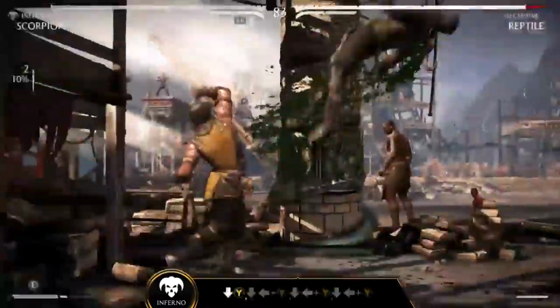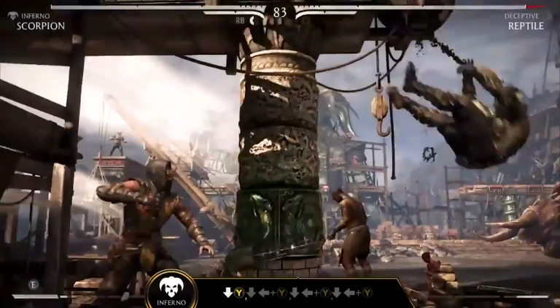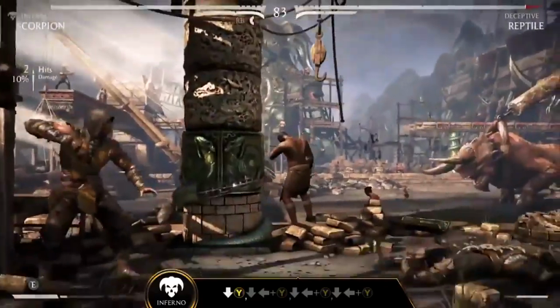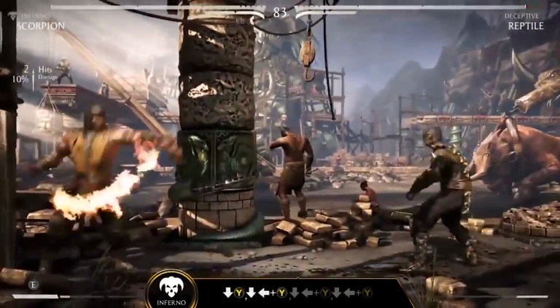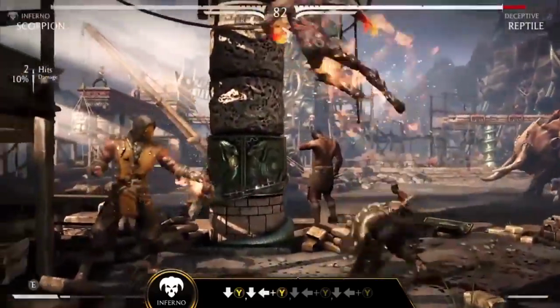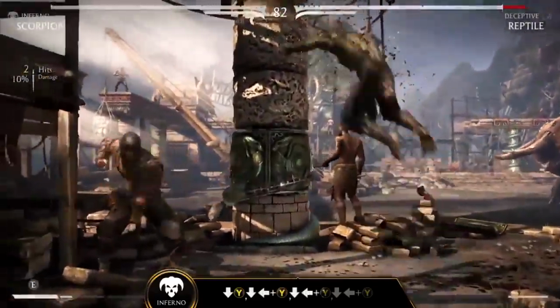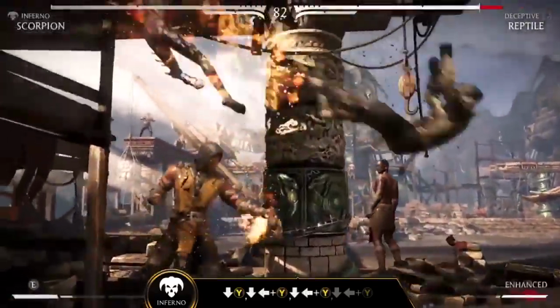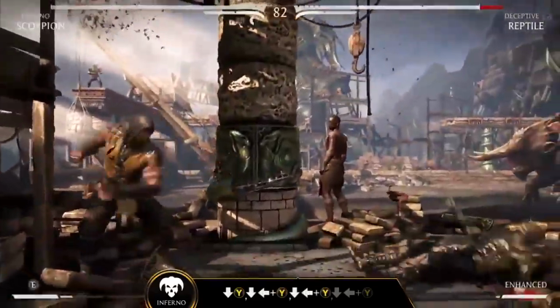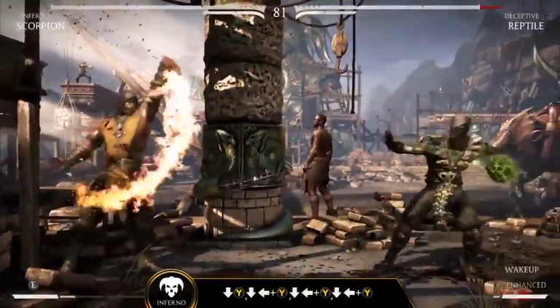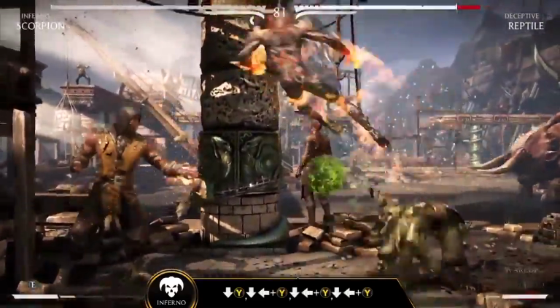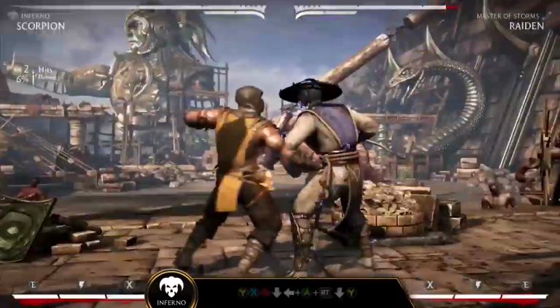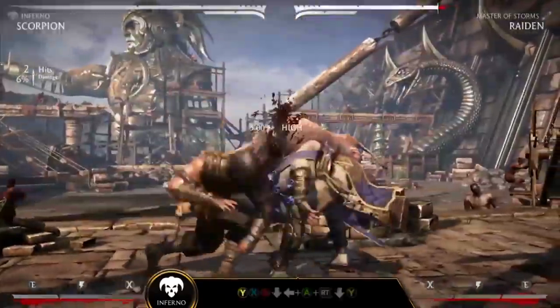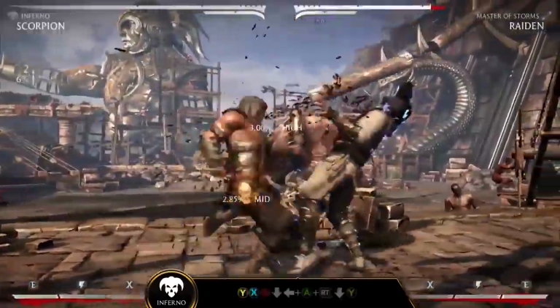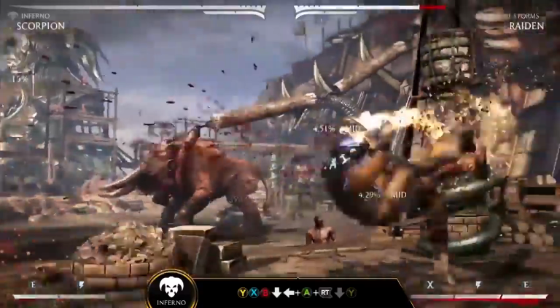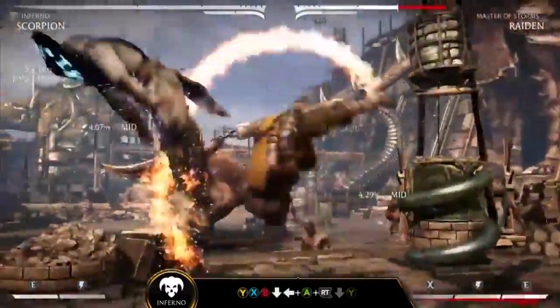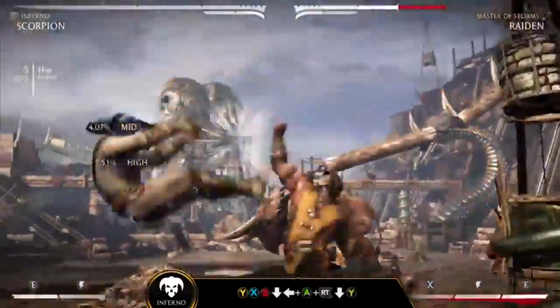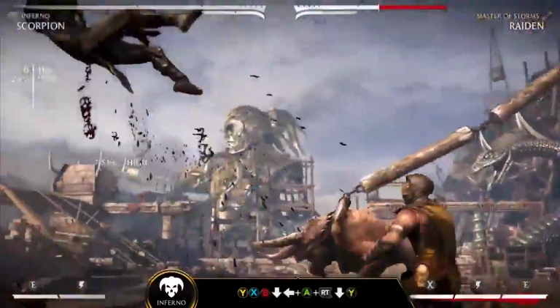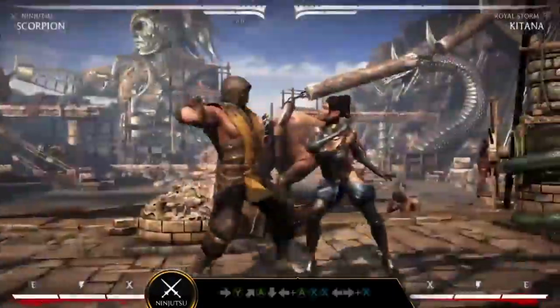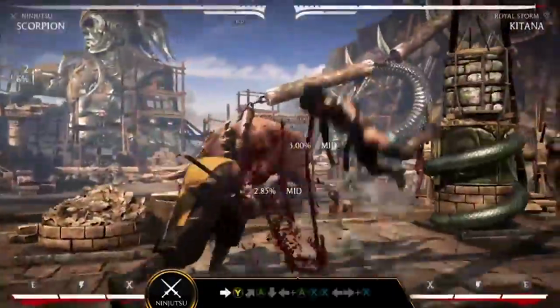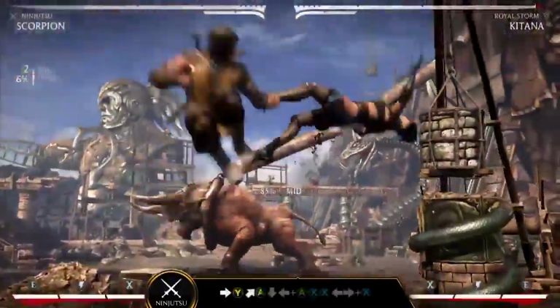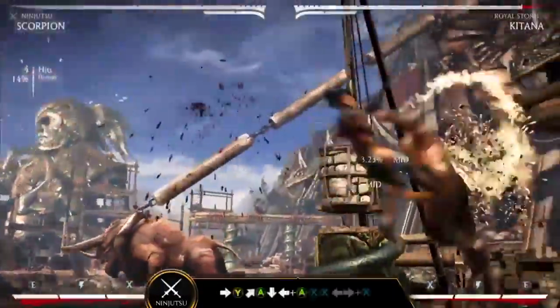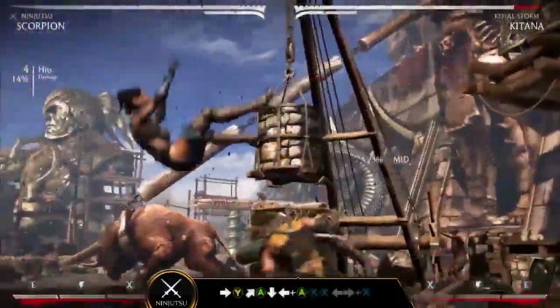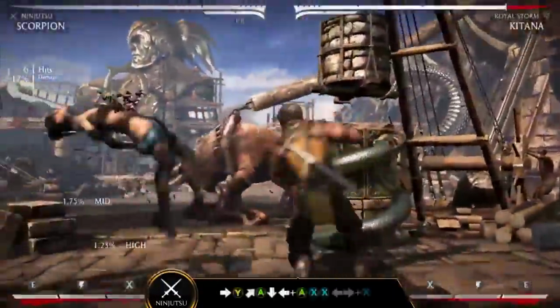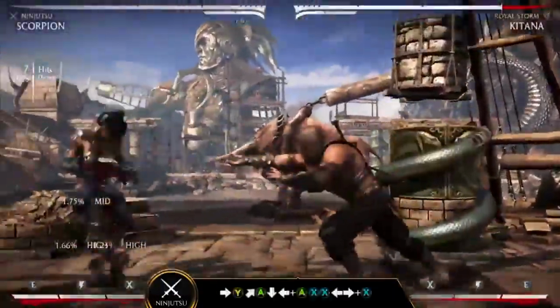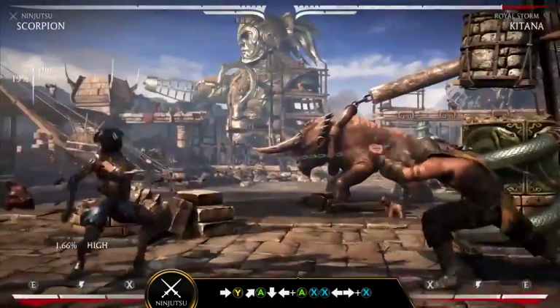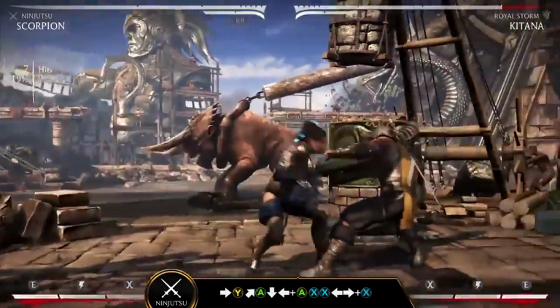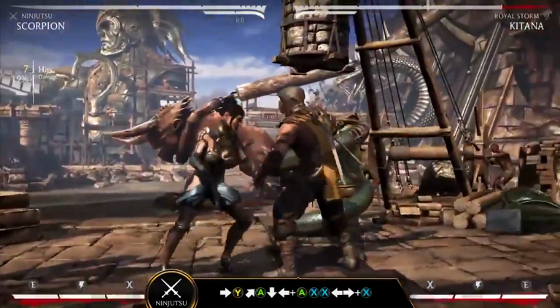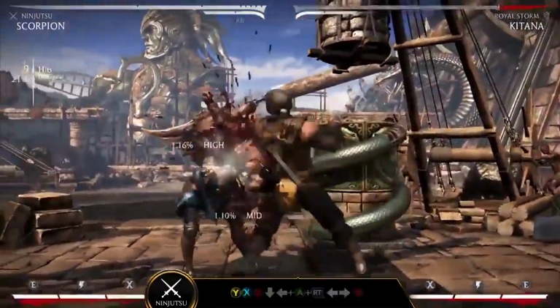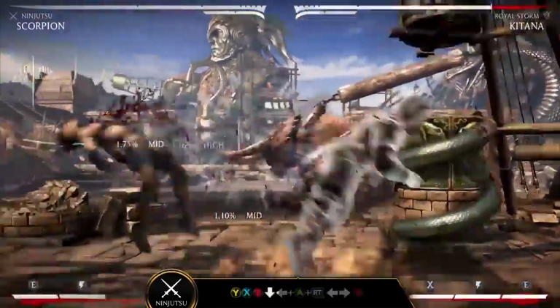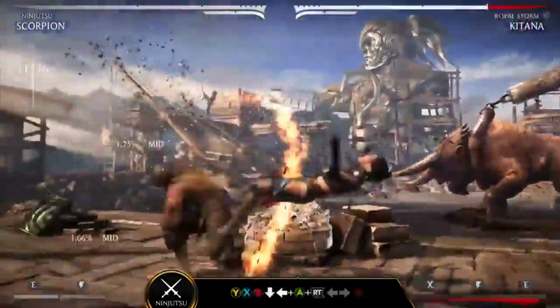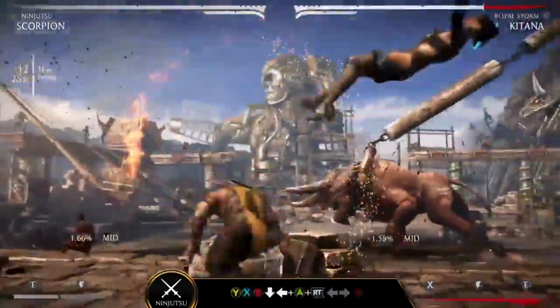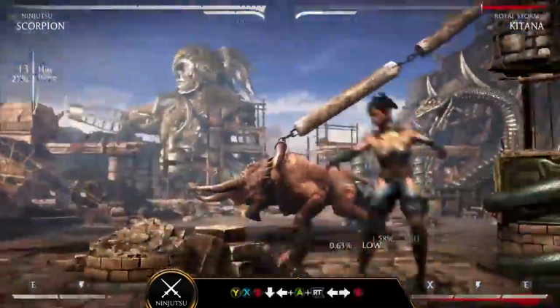No matter which variation you choose, Scorpion has many tools to evade and ambush his opponents. His combo strings Eternal Vengeance and Torment are great combo starters that chain into spears and teleports, leading into high damage combos.